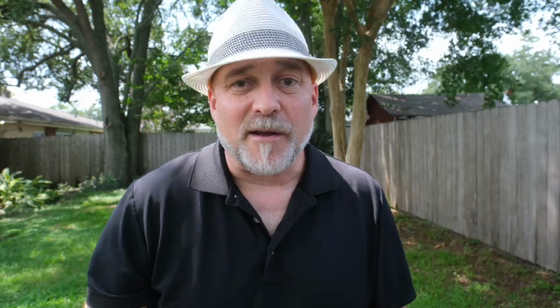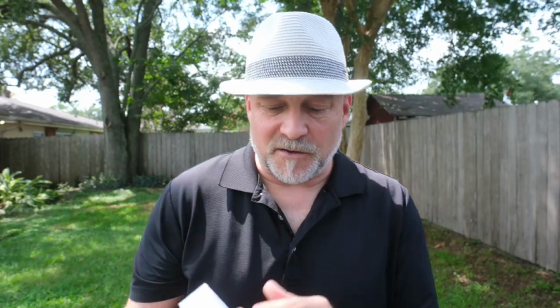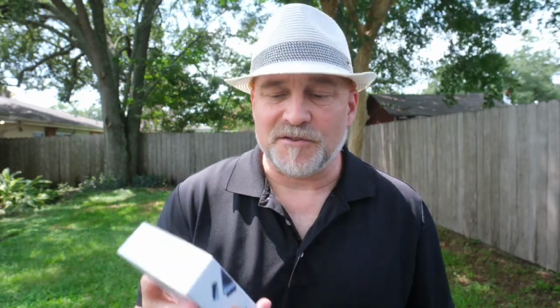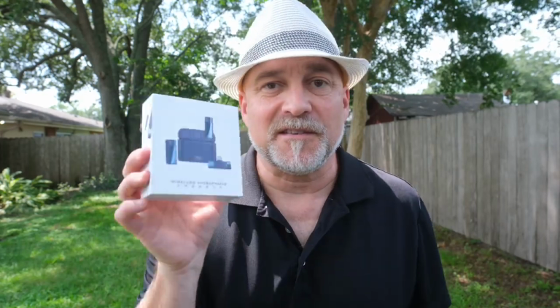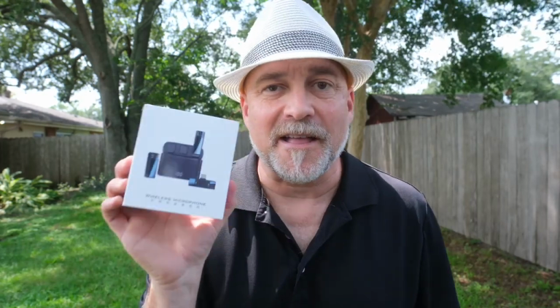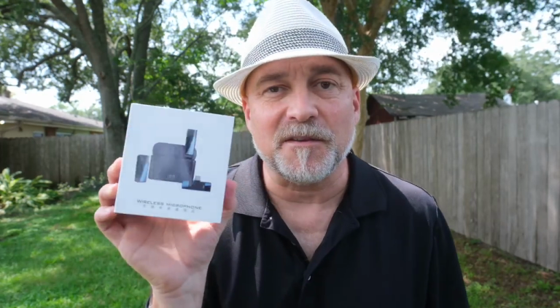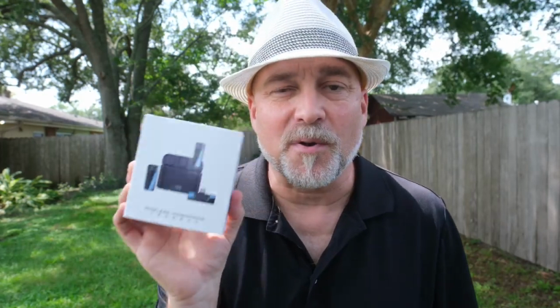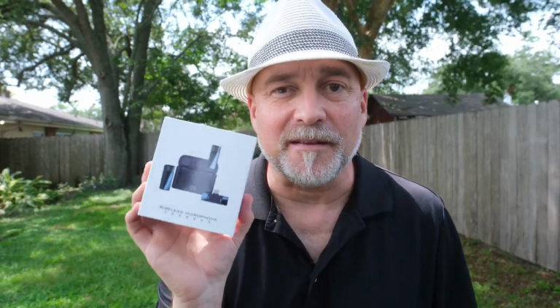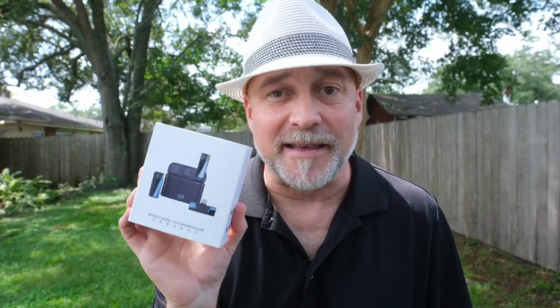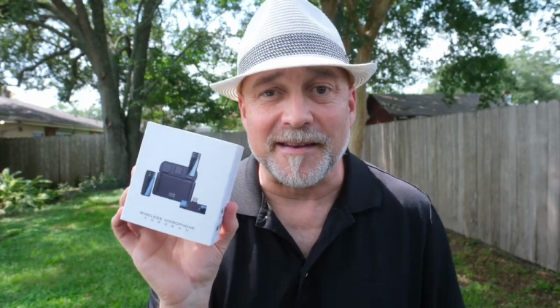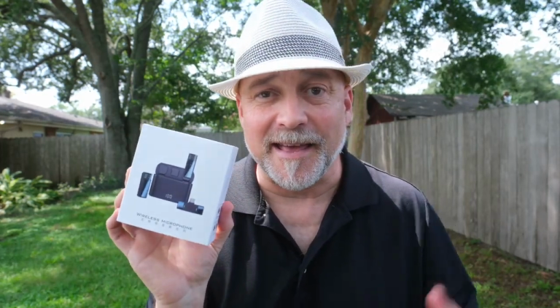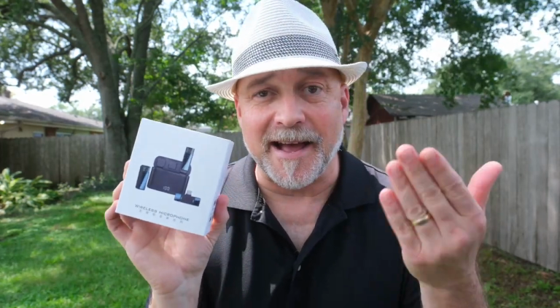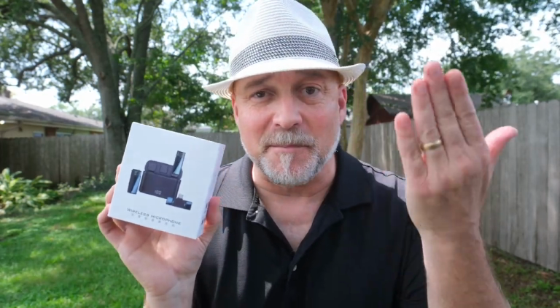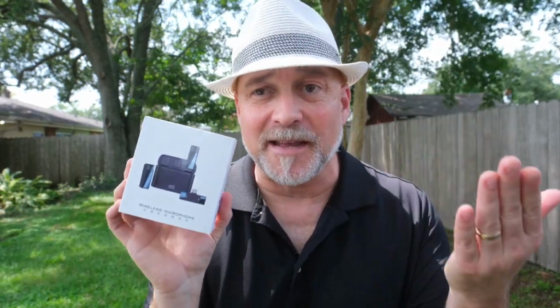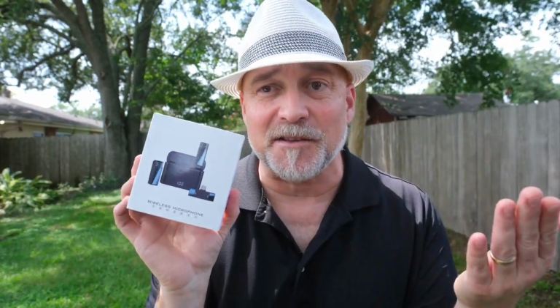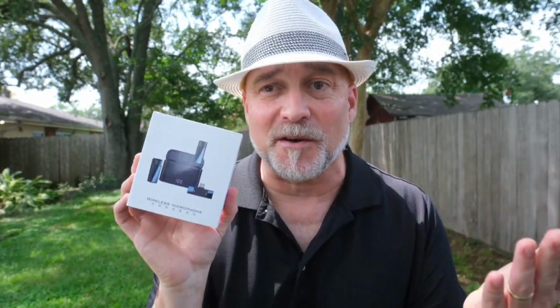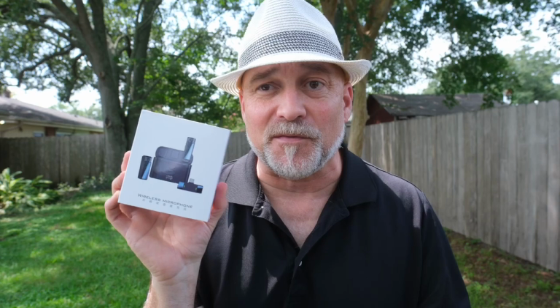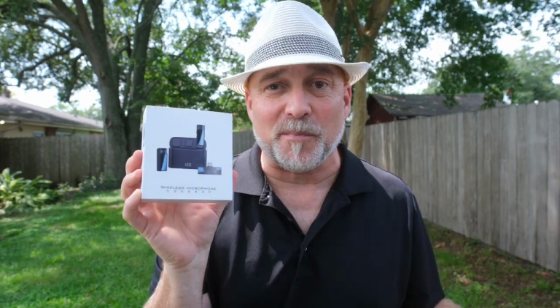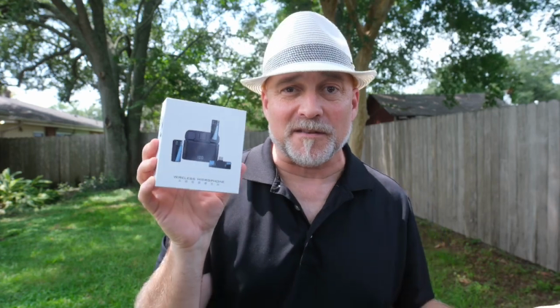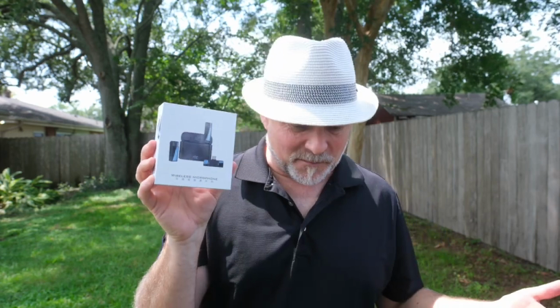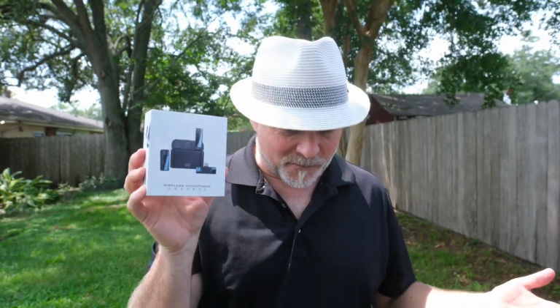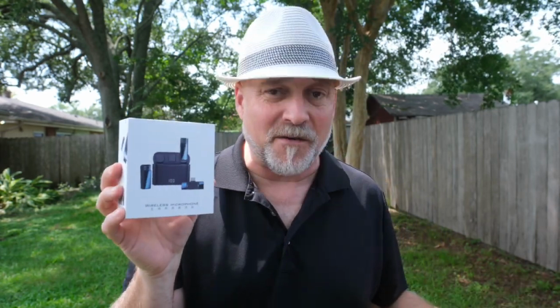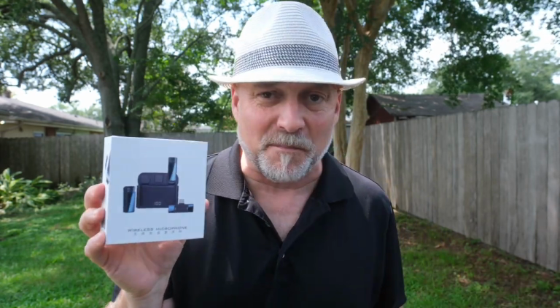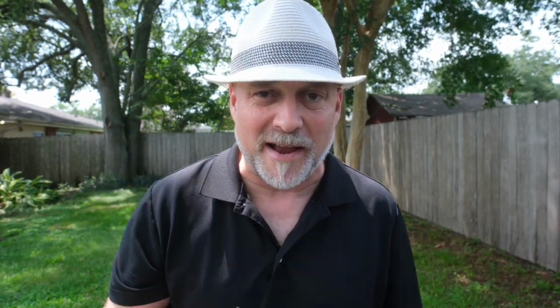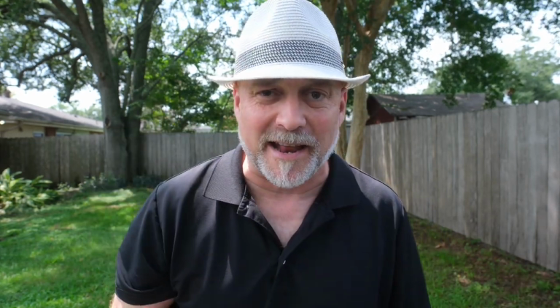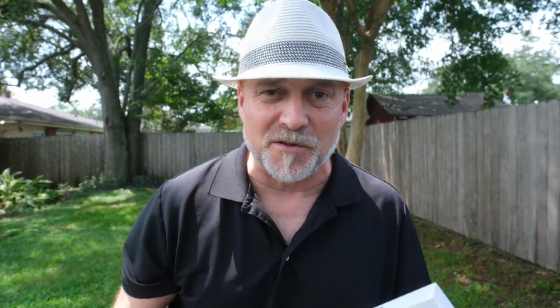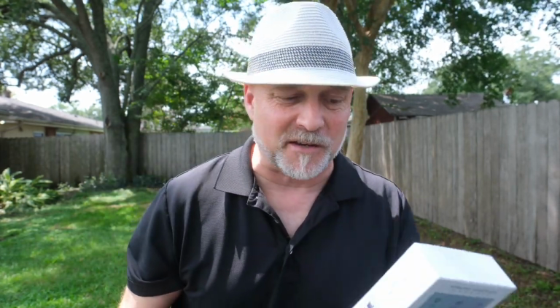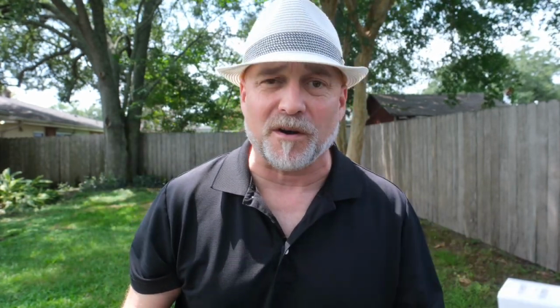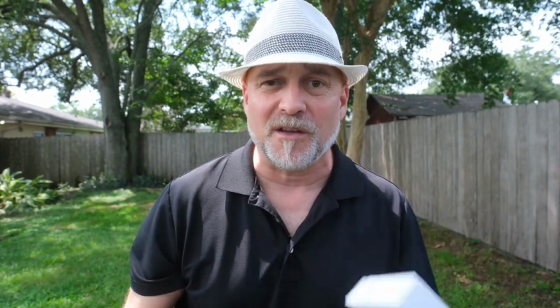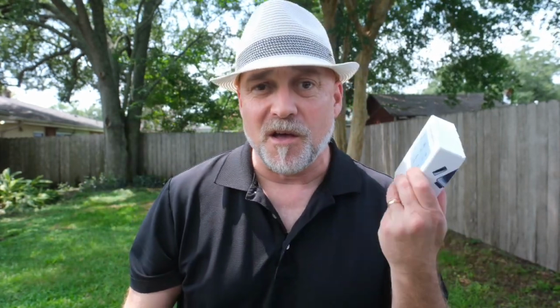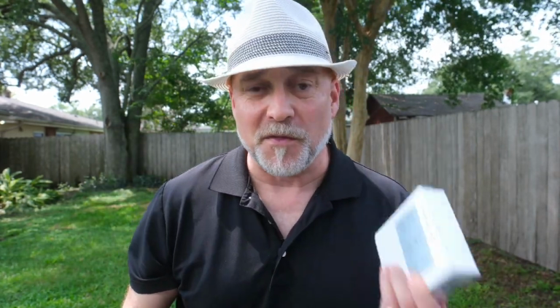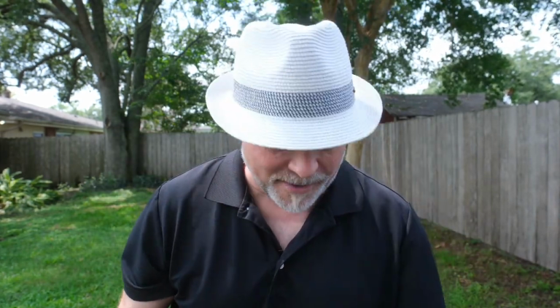I just got this product in and I immediately had to do a review because I'm very impressed at how good this thing works for the price.